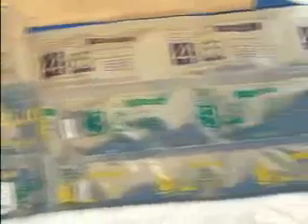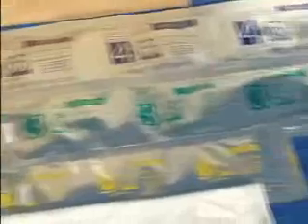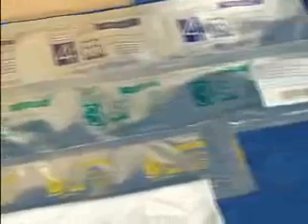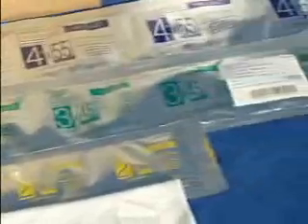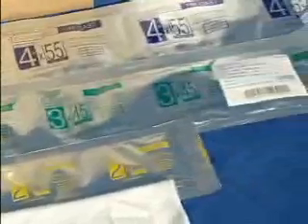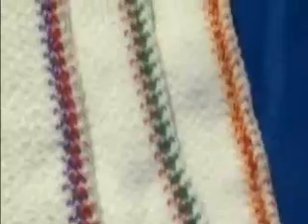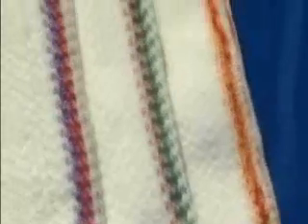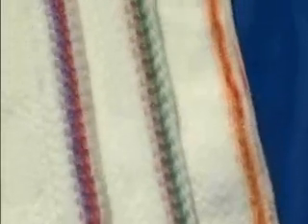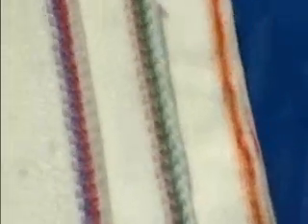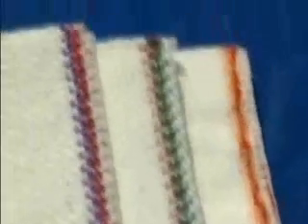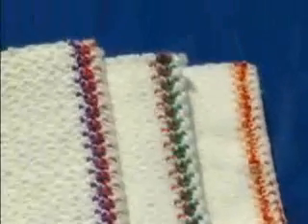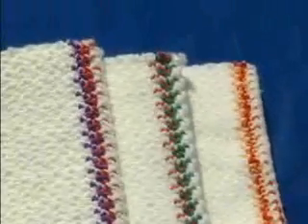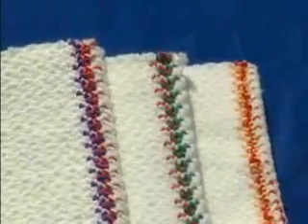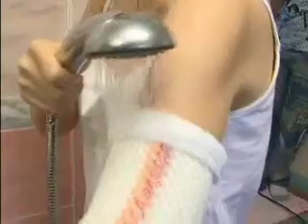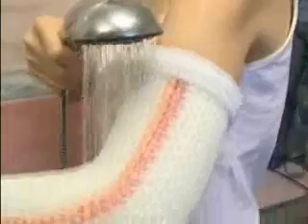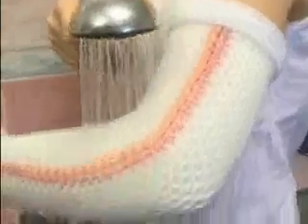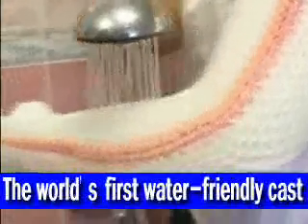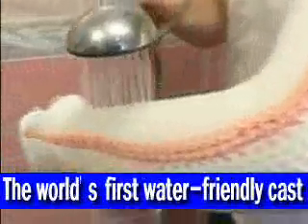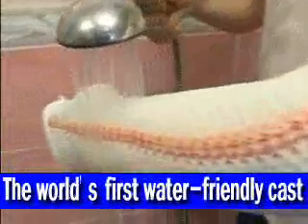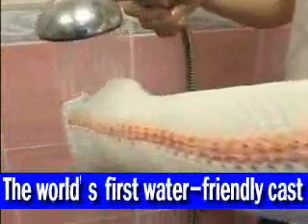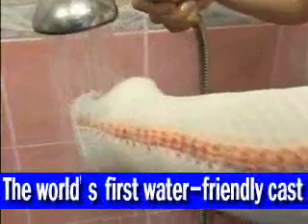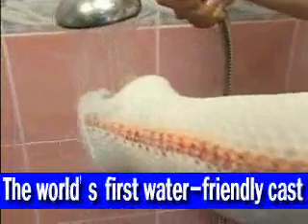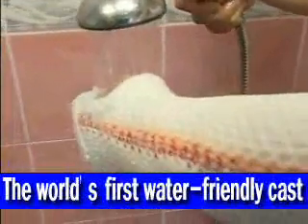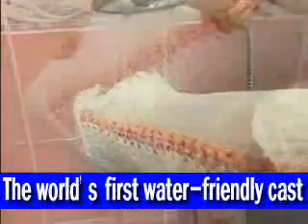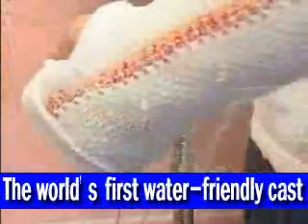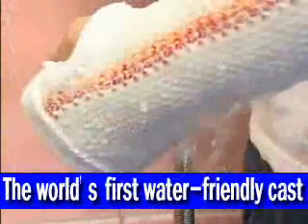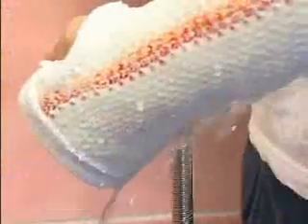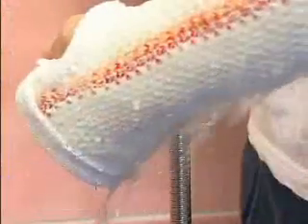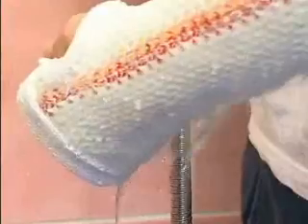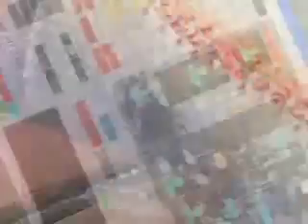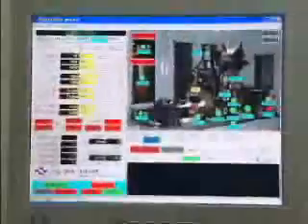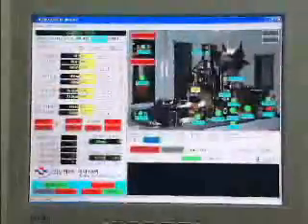The HM cast — the cast of the future — frees us from the limitations and hindrances of the old-fashioned casts of the past. The HM cast allows water to pass through it, enabling patients to wear the cast in any water environment.